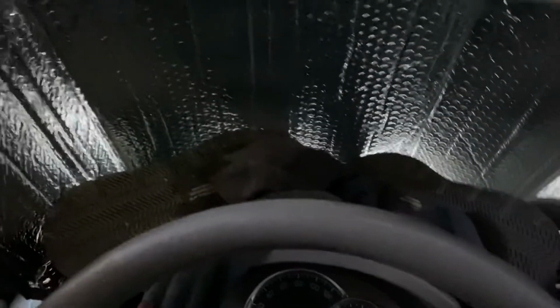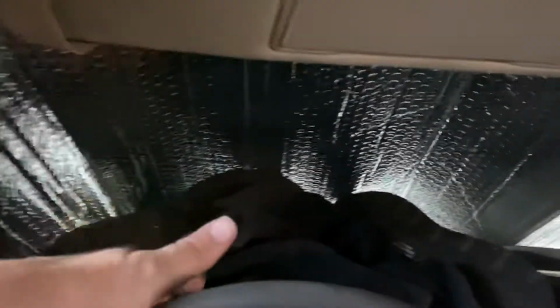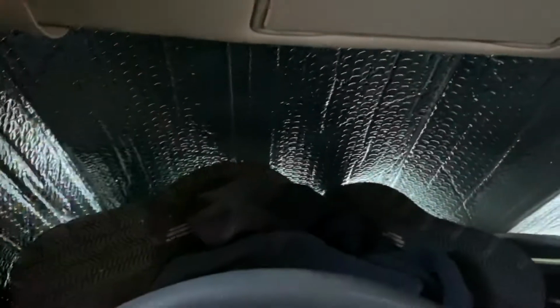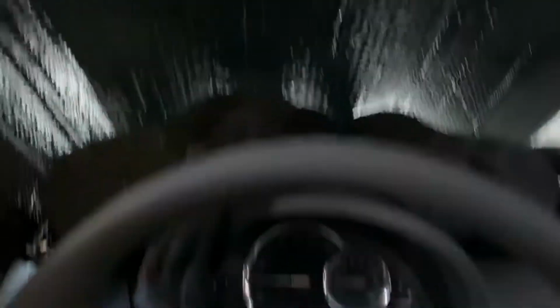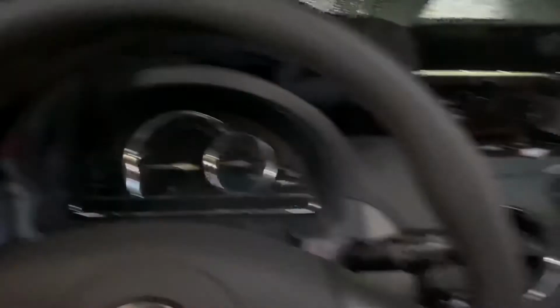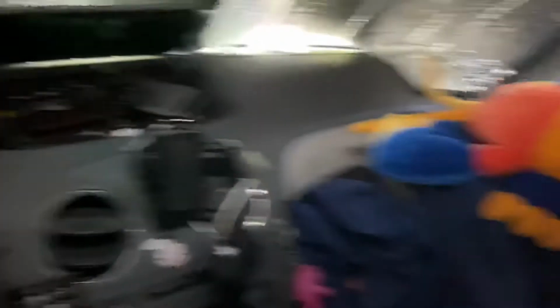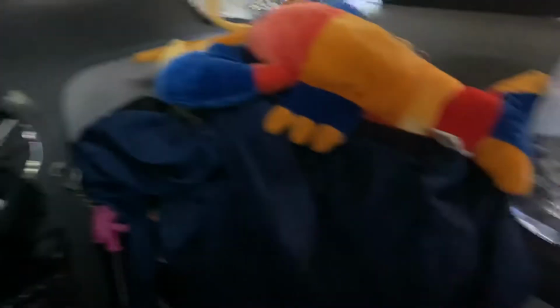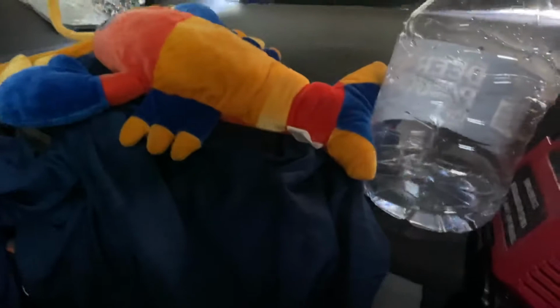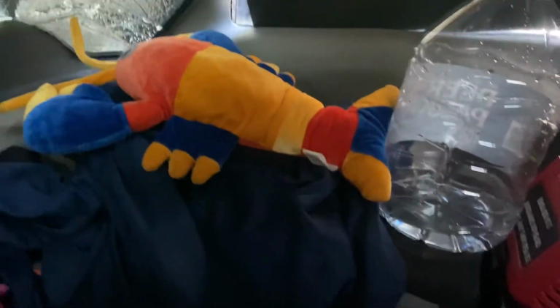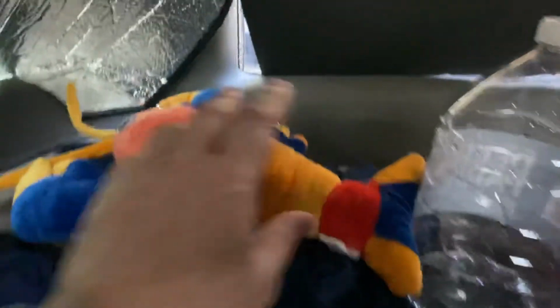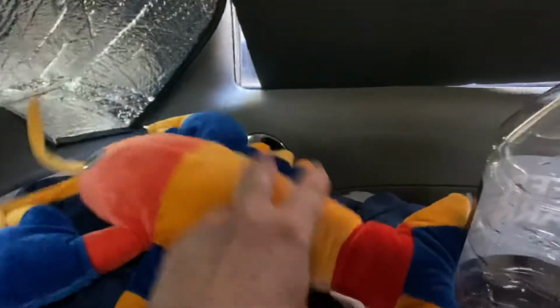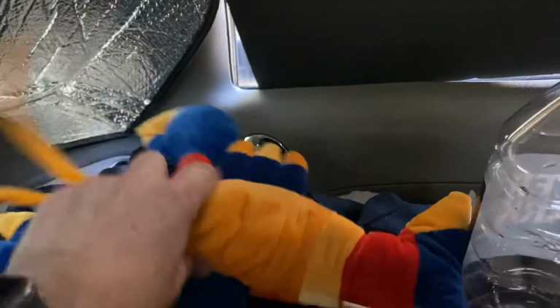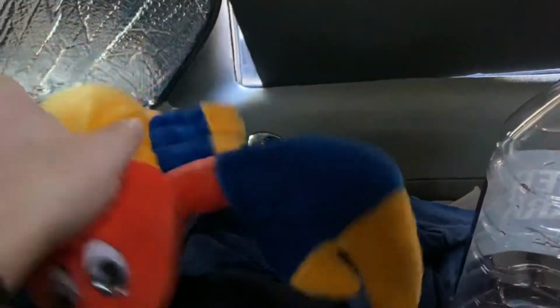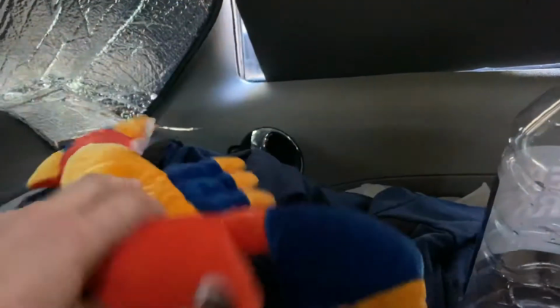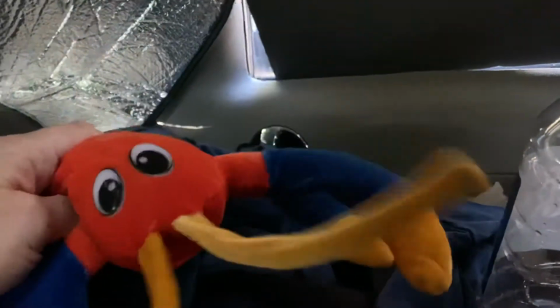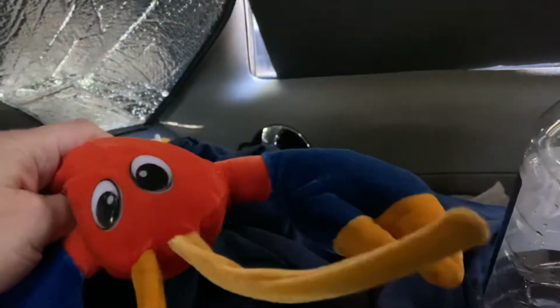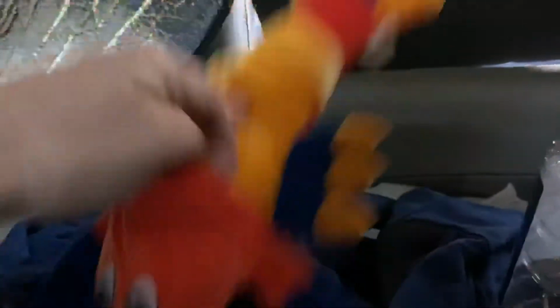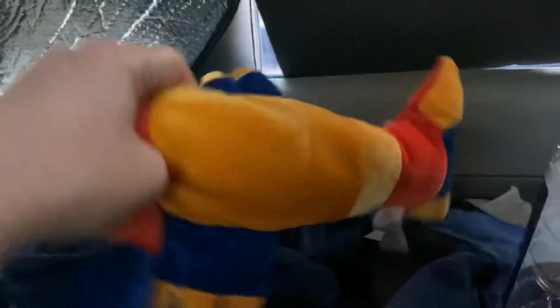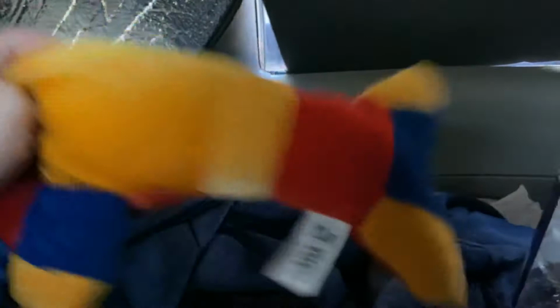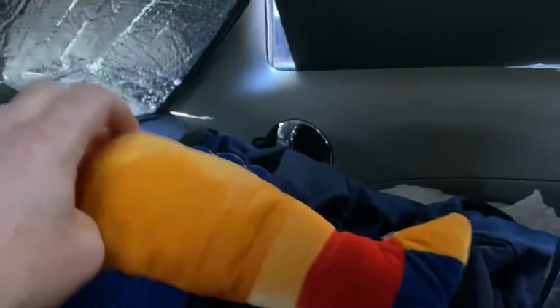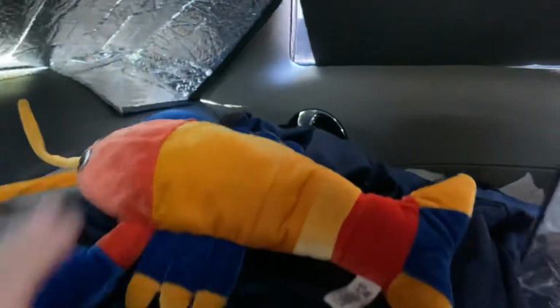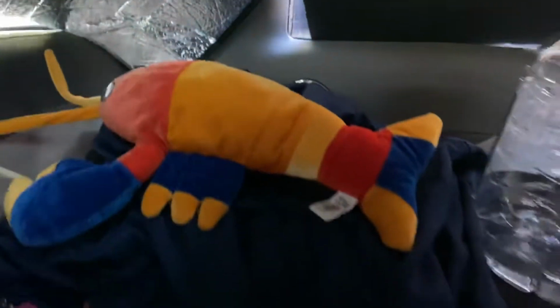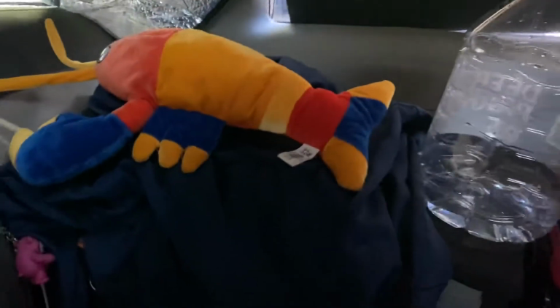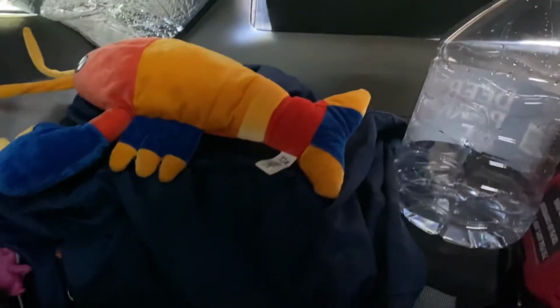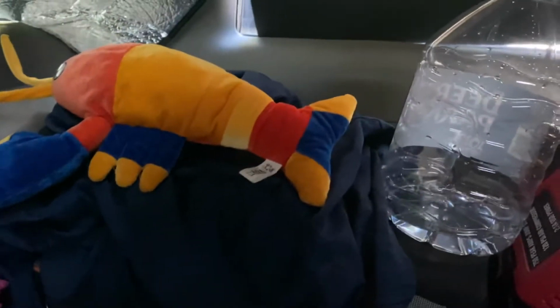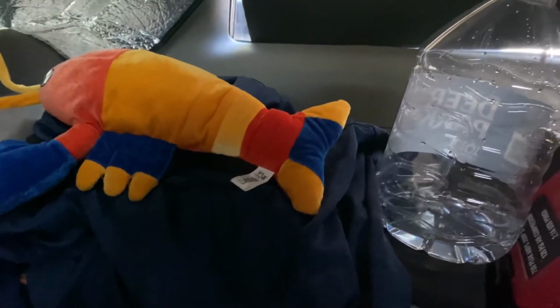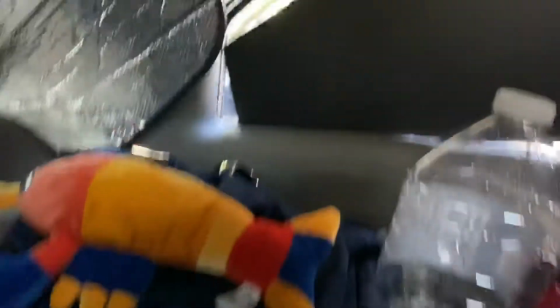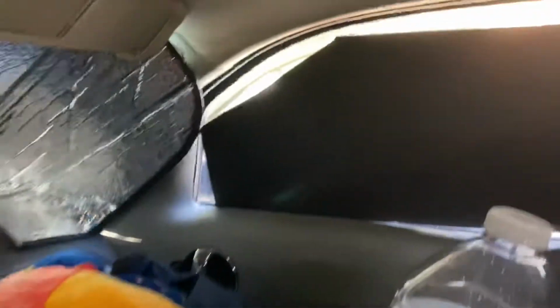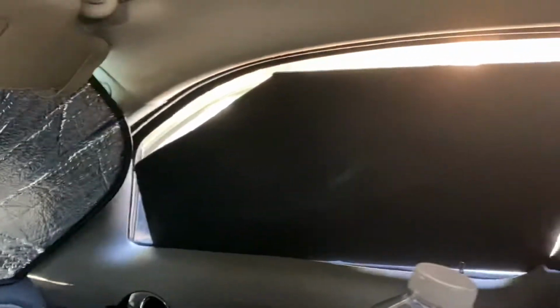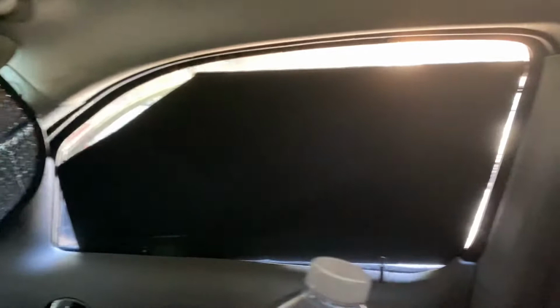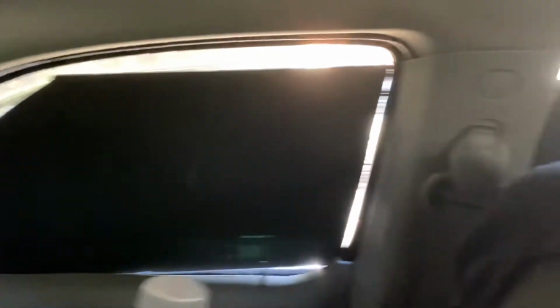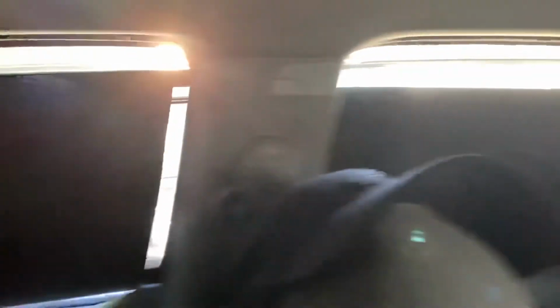I keep my shoes up here, and I have other things here. This is Larry the Lobster guy — I won him at the fair, so he's kind of keeping me company while I'm living on the road. In my windows, I have them actually blacked out.